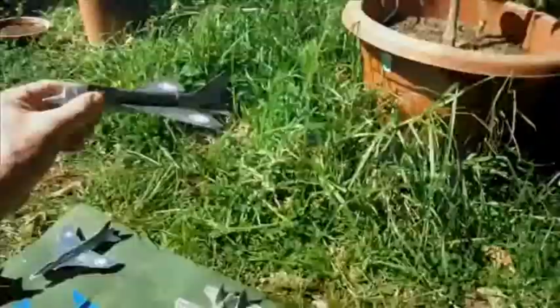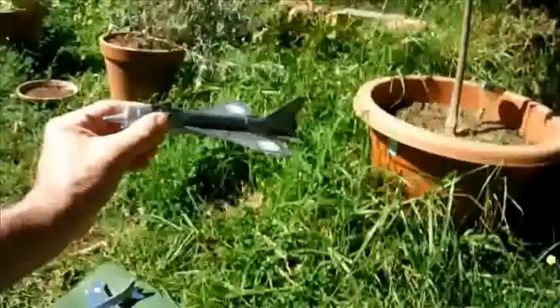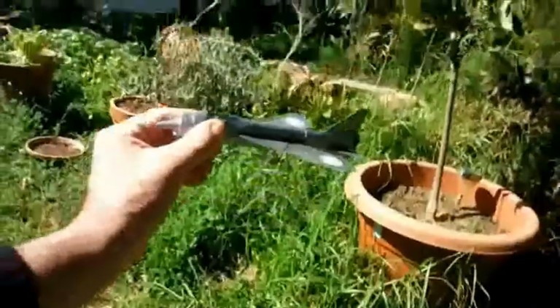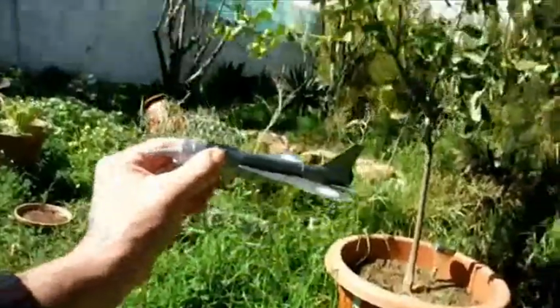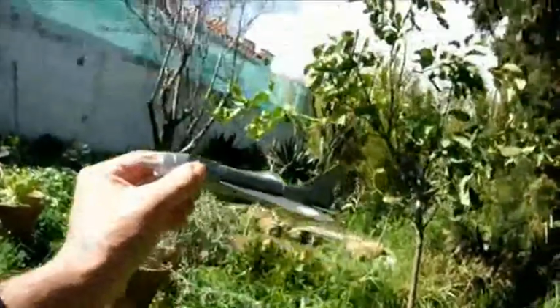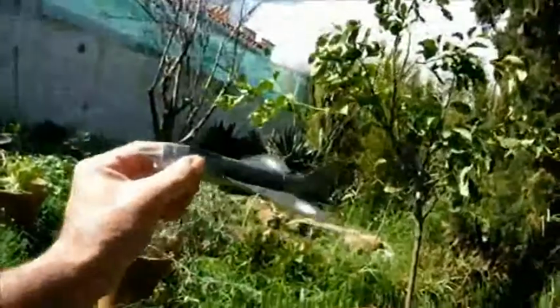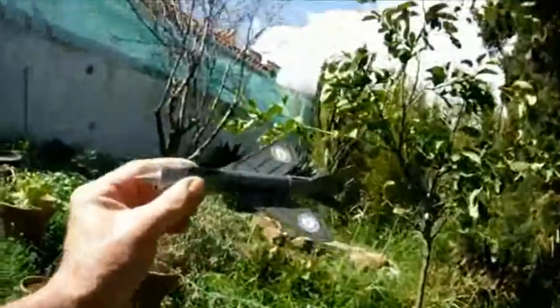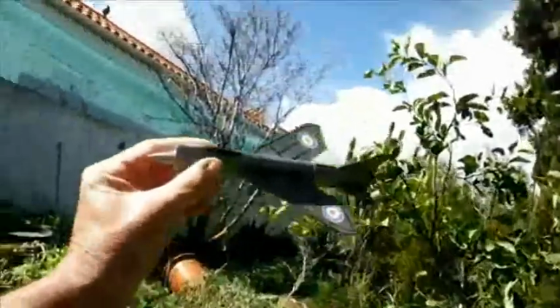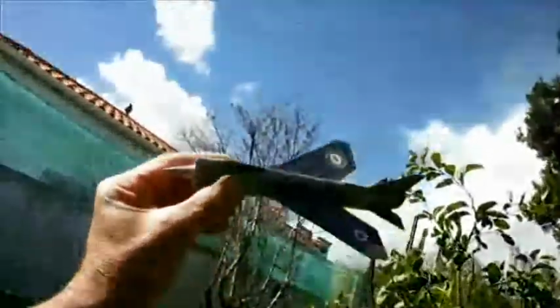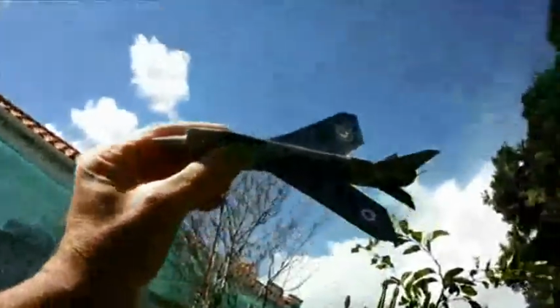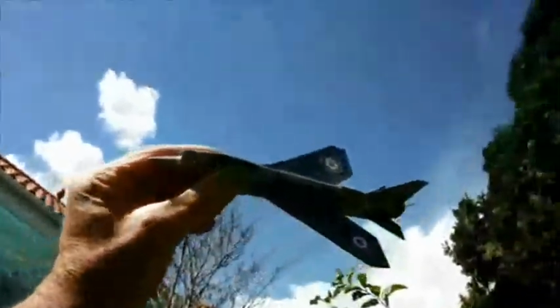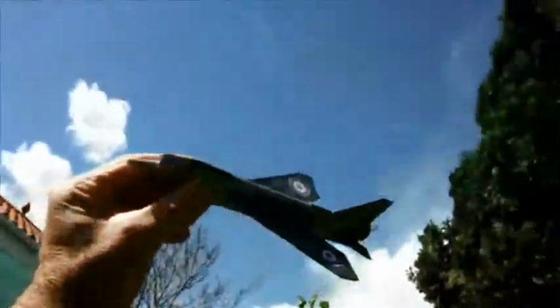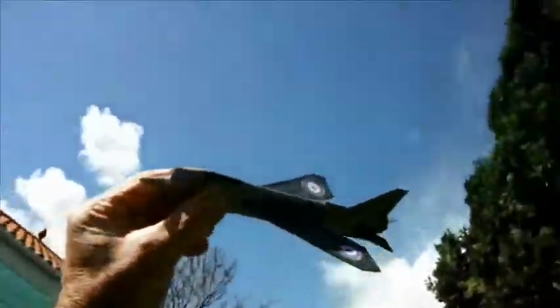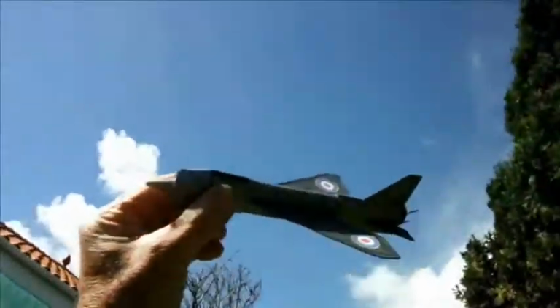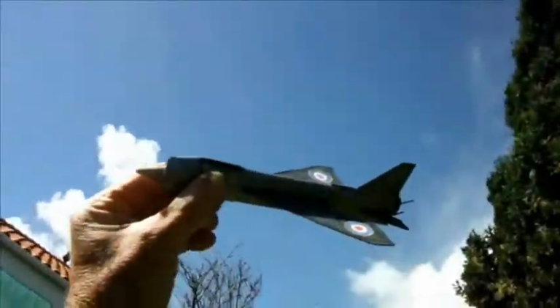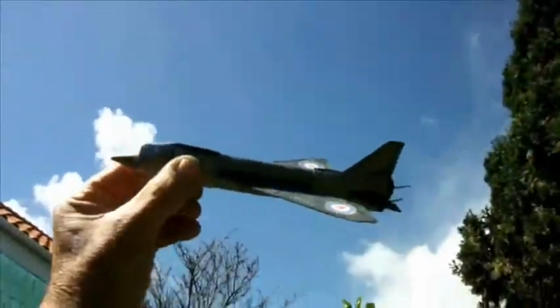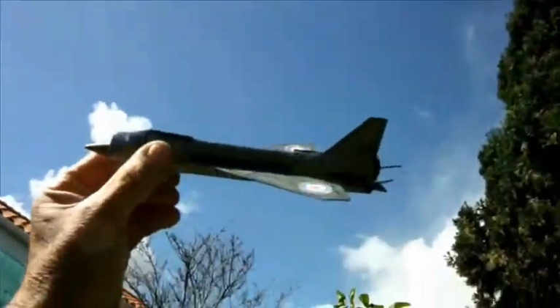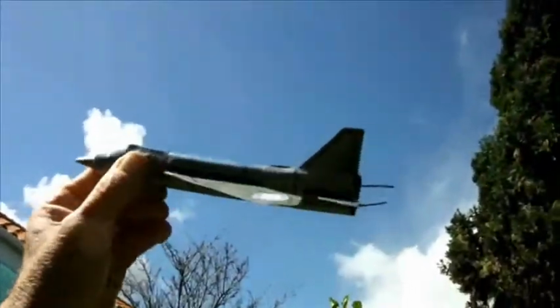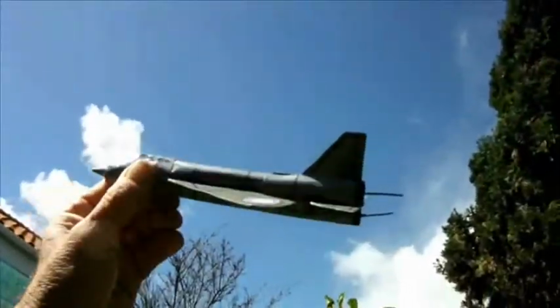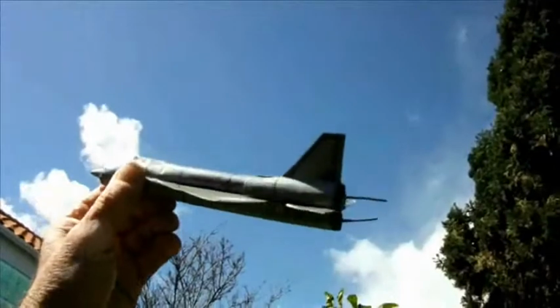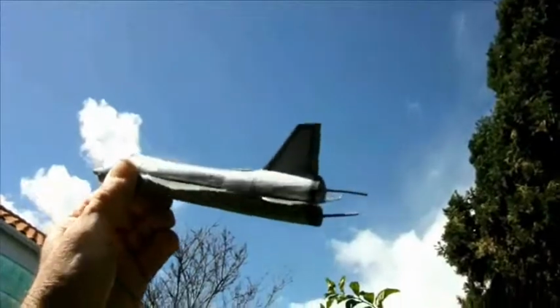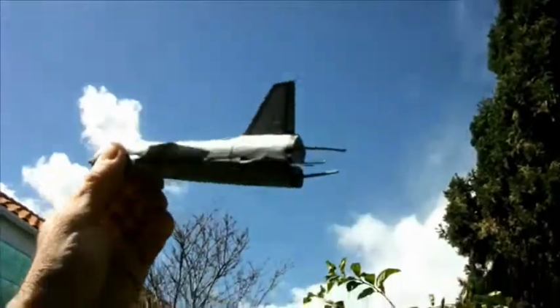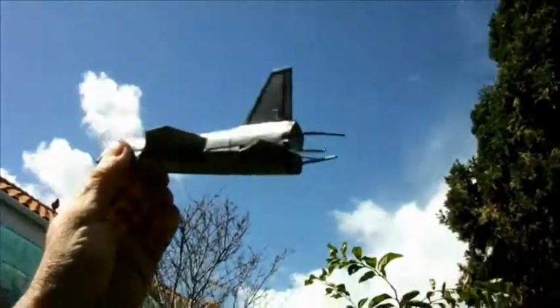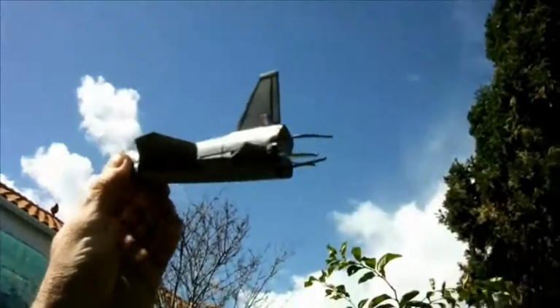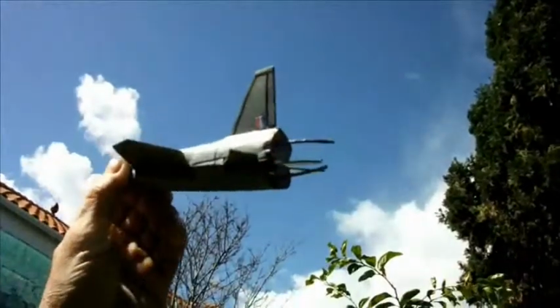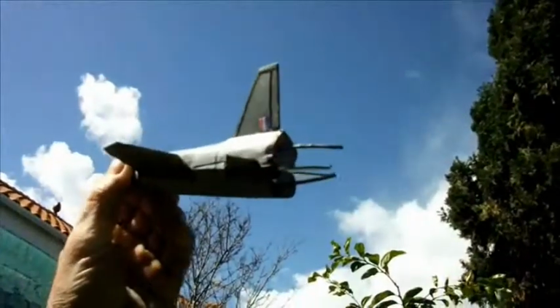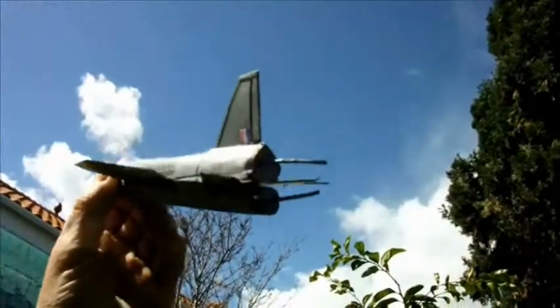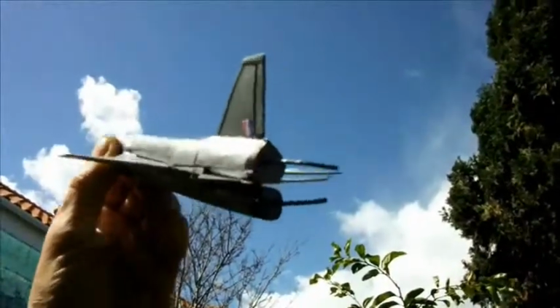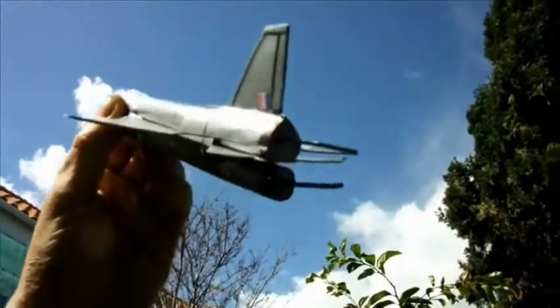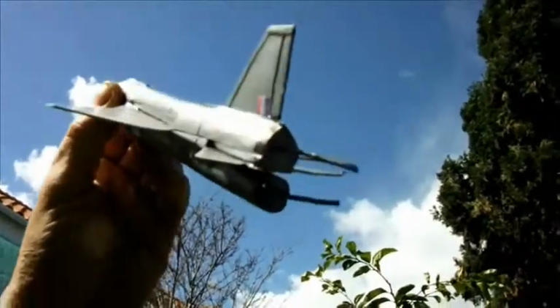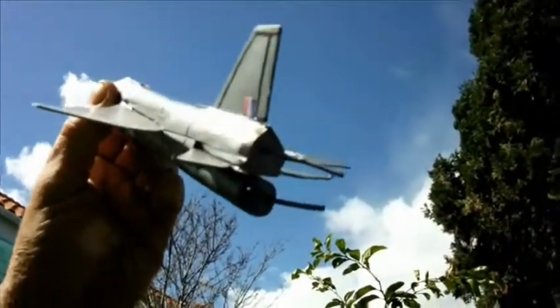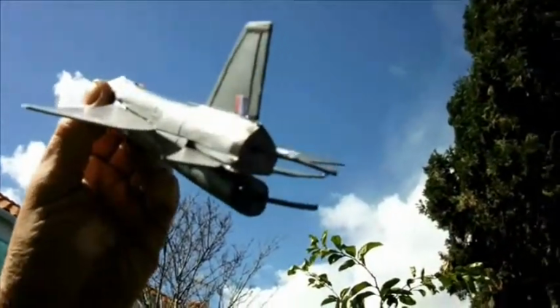This, the English Electric Lightning, is the only one with not one but two rocket motors.